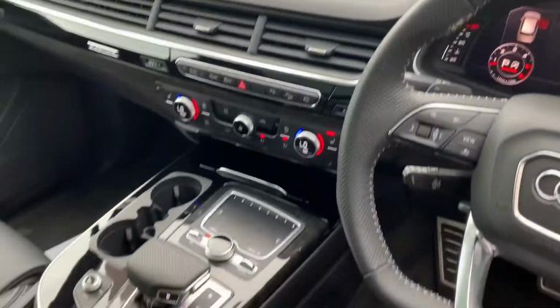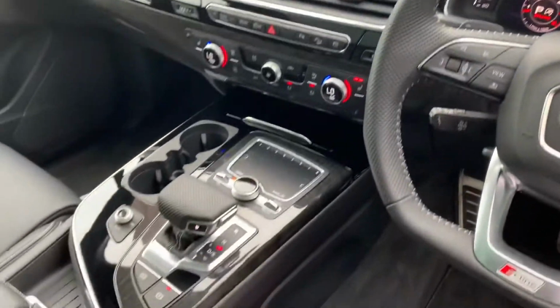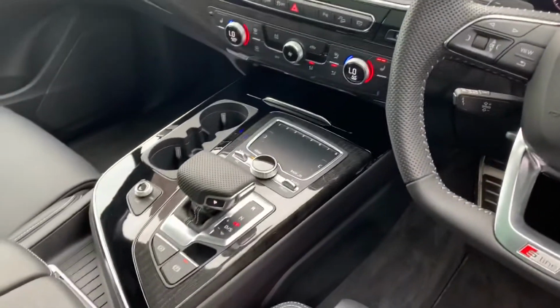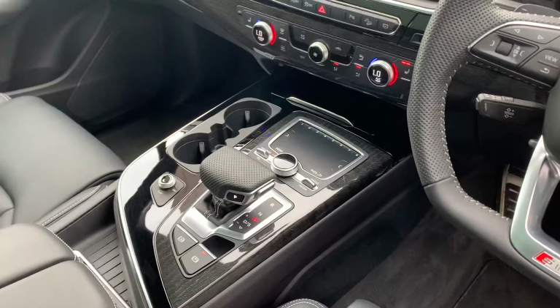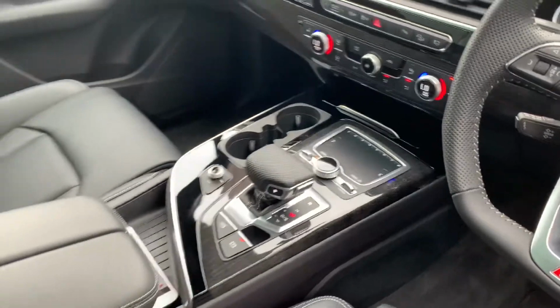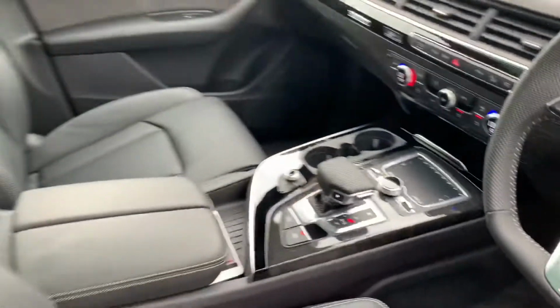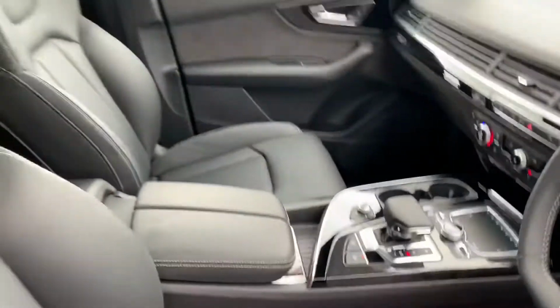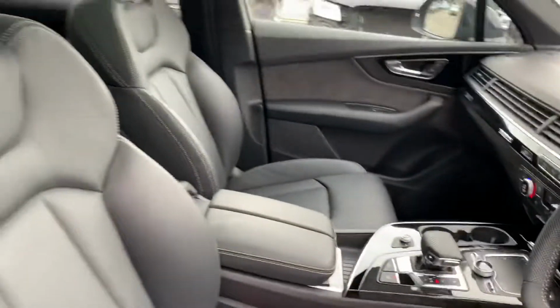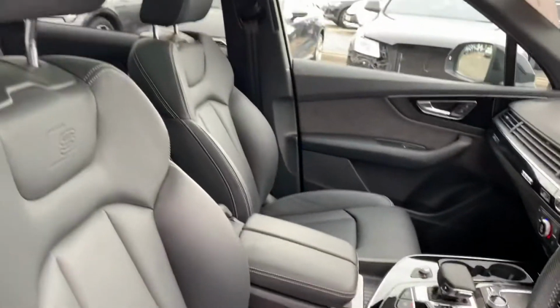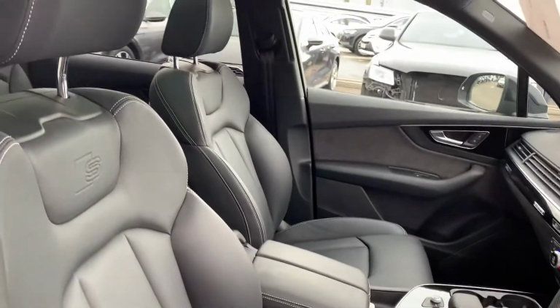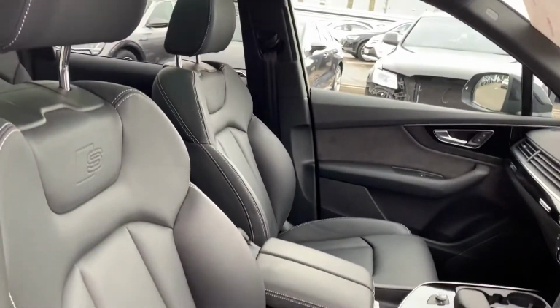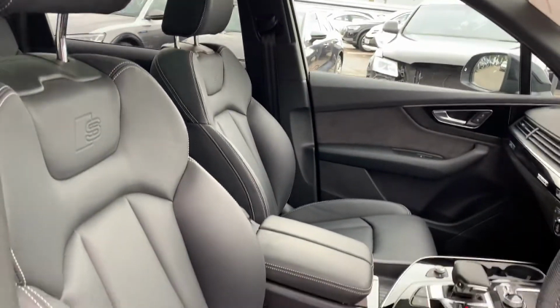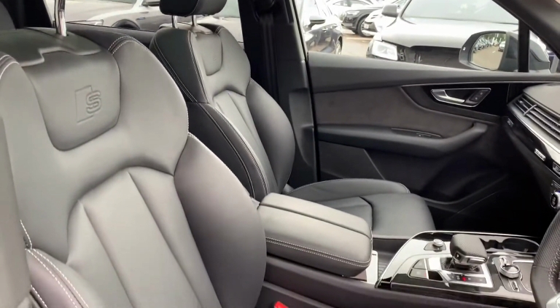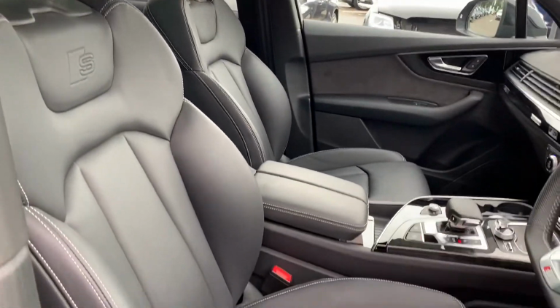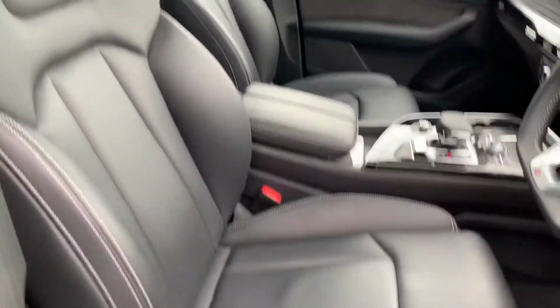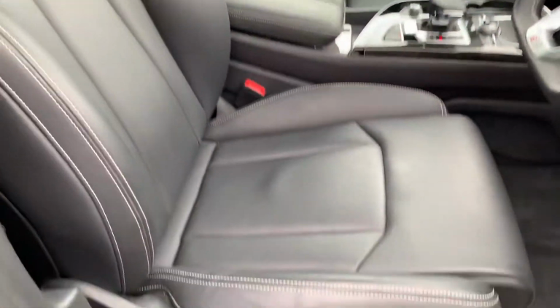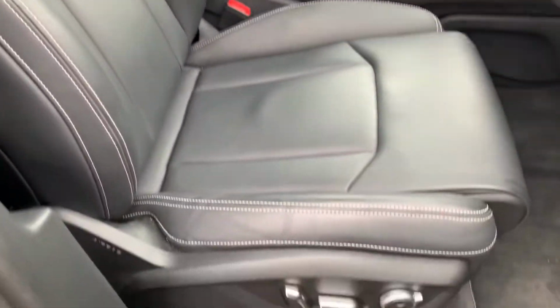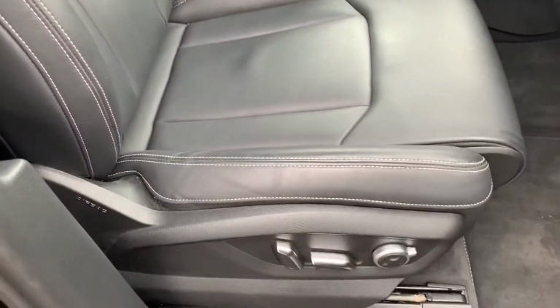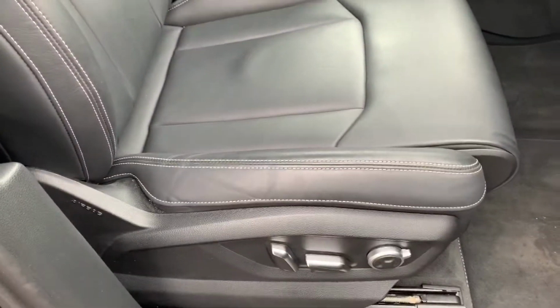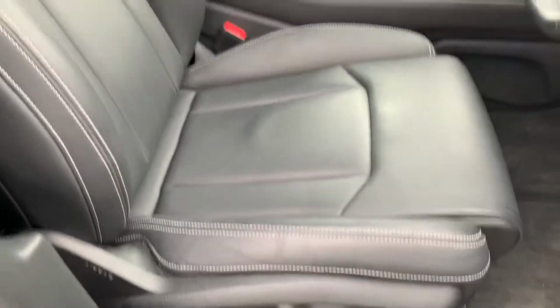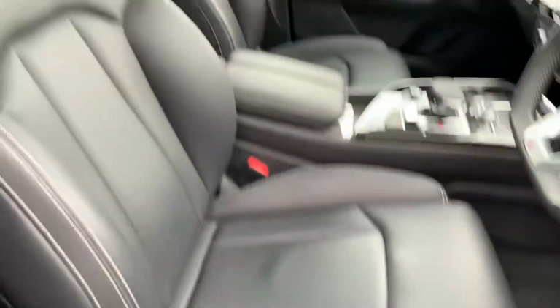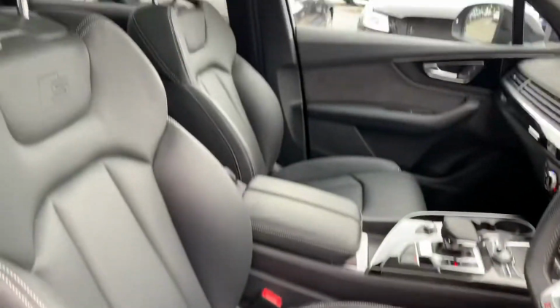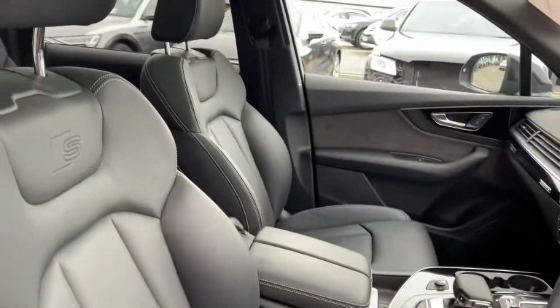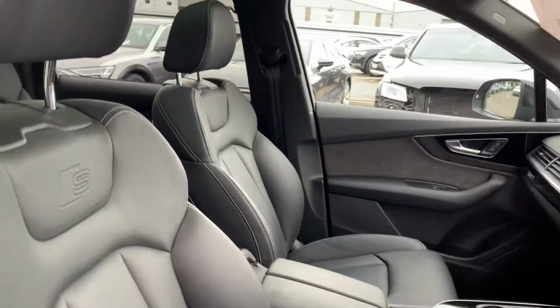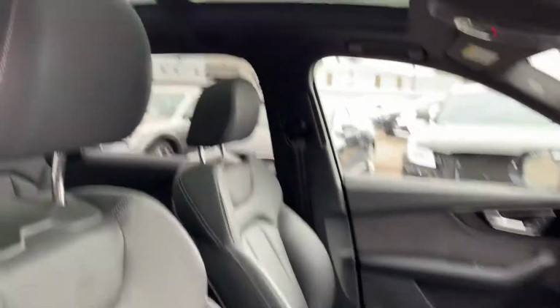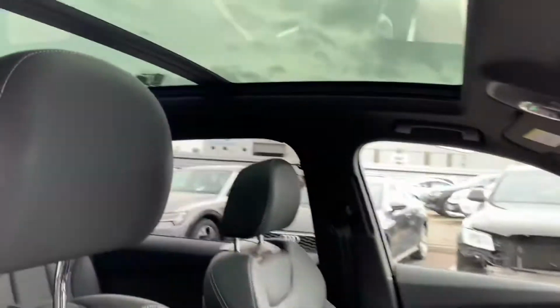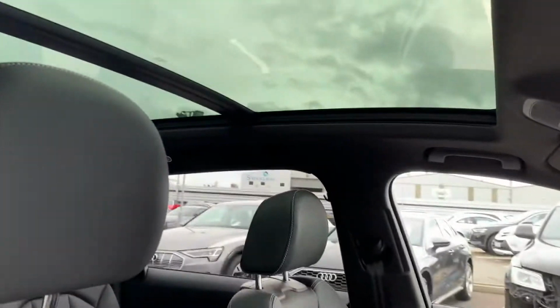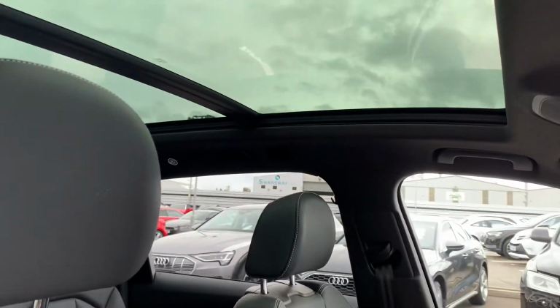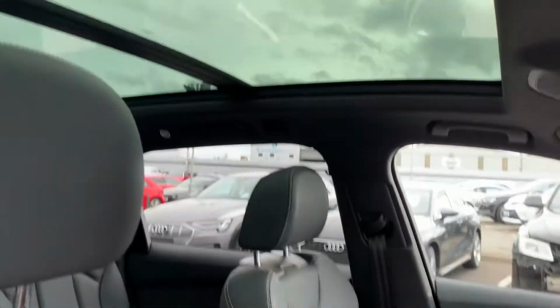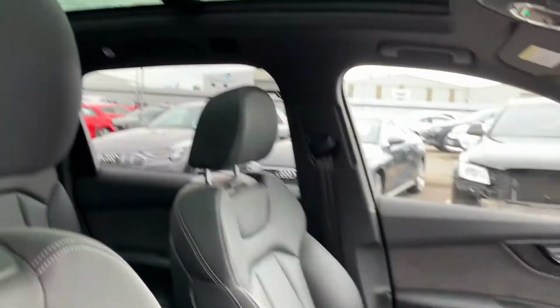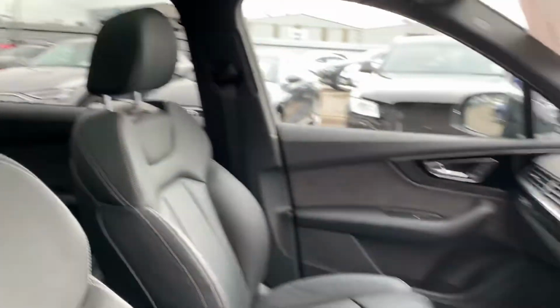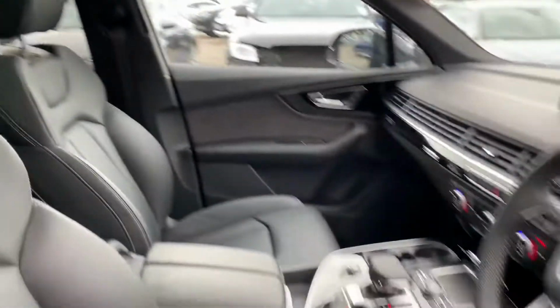Climate control, S-tronic gearbox and the full leather interior, heated electrically adjustable front sport seats, and the full electric panoramic glass roof.